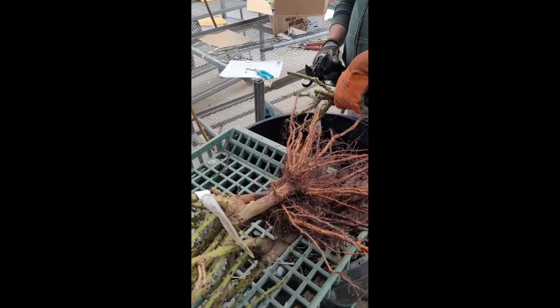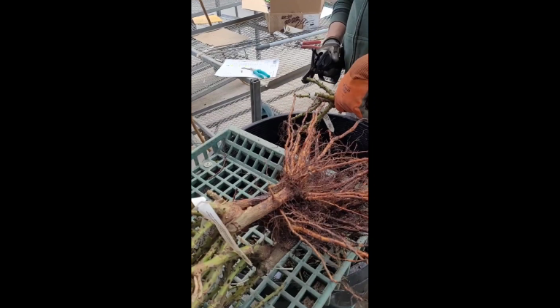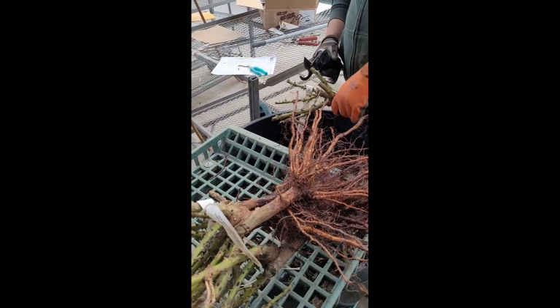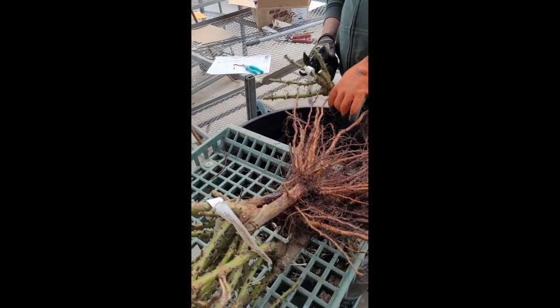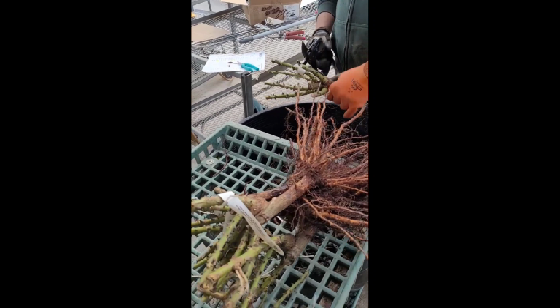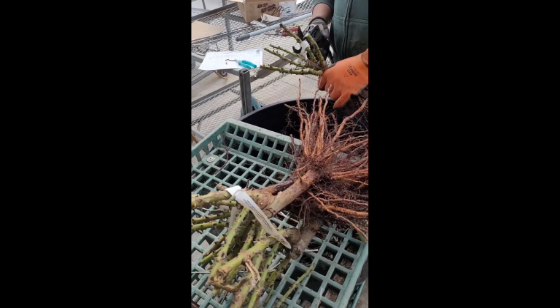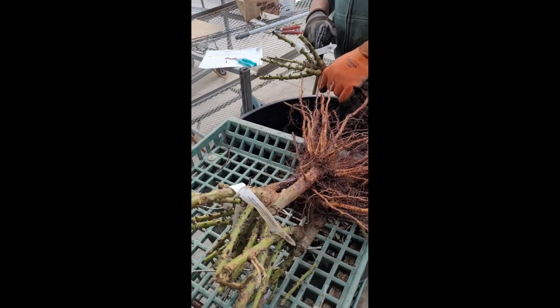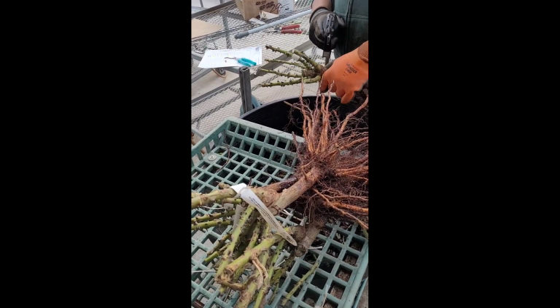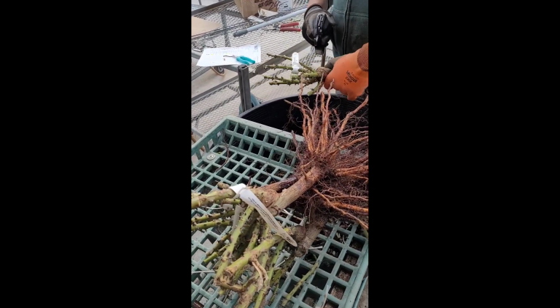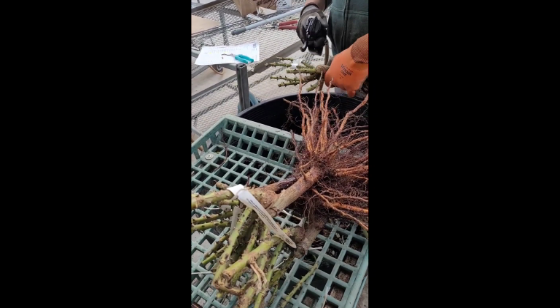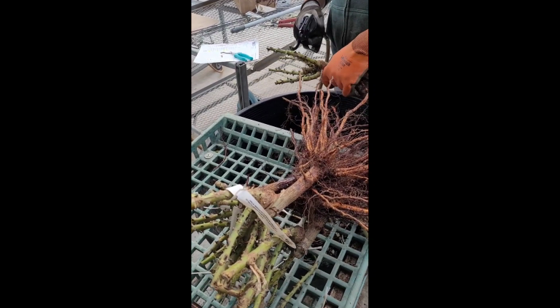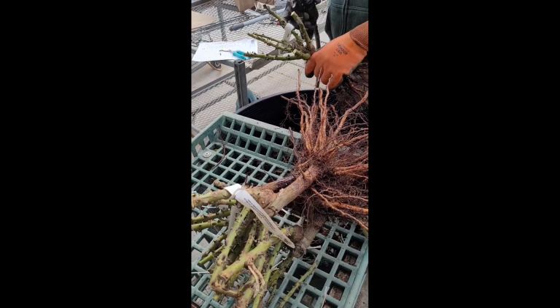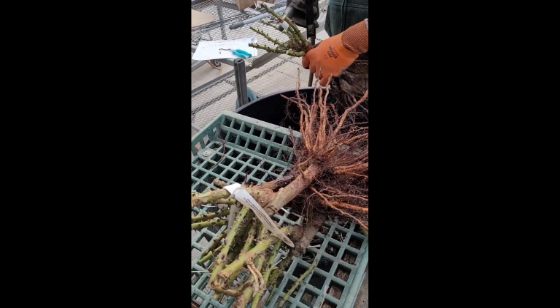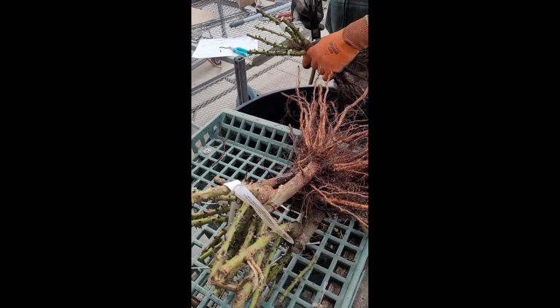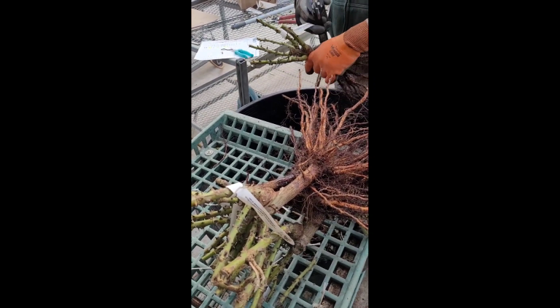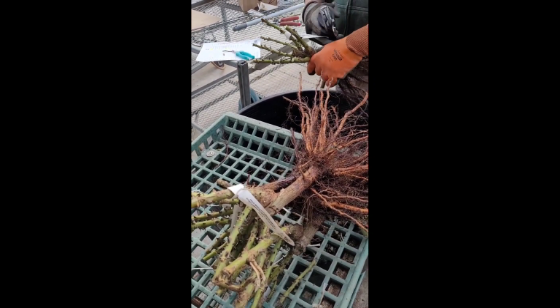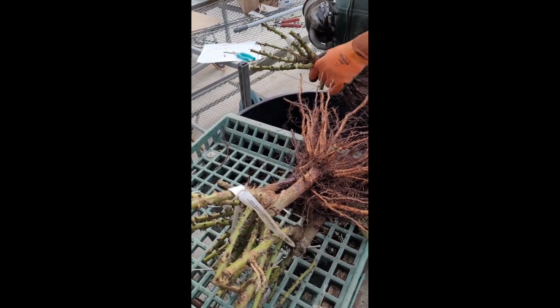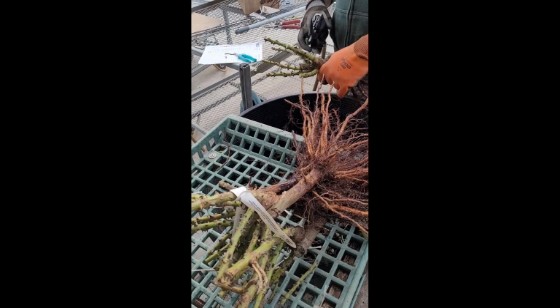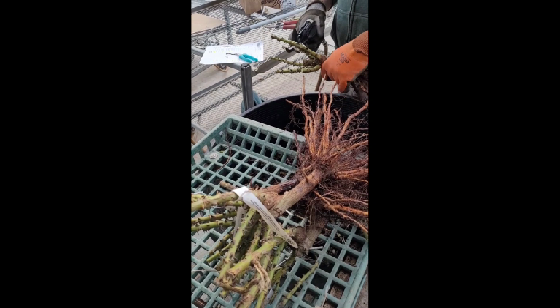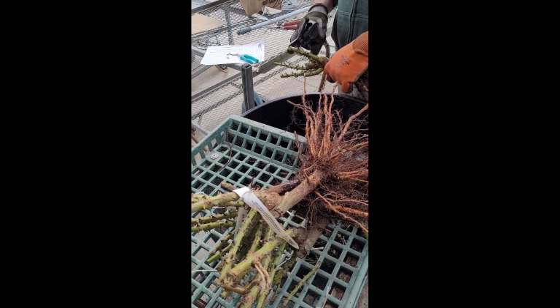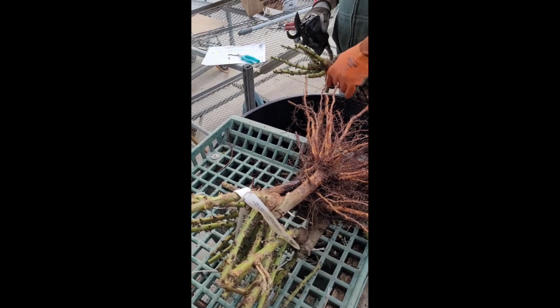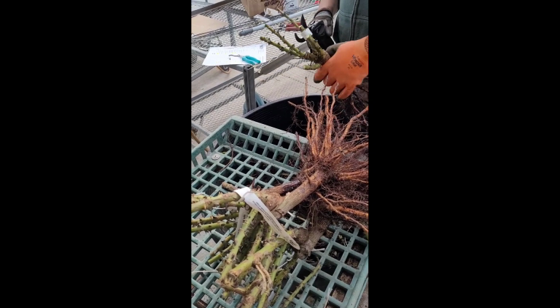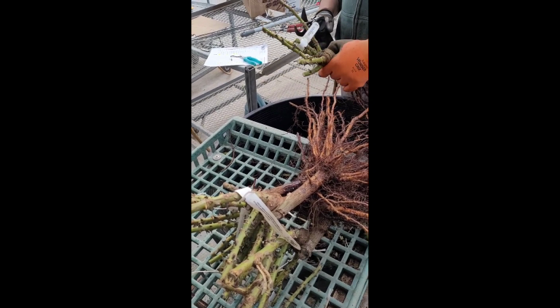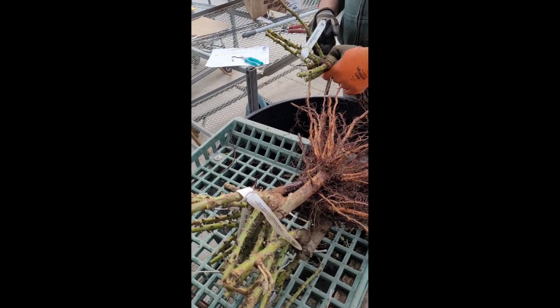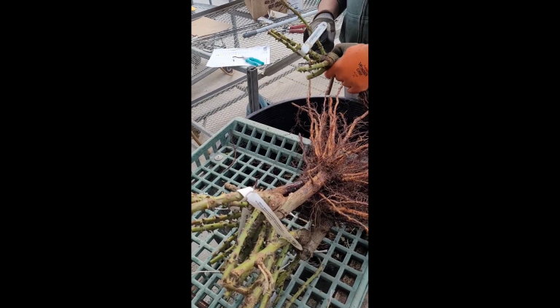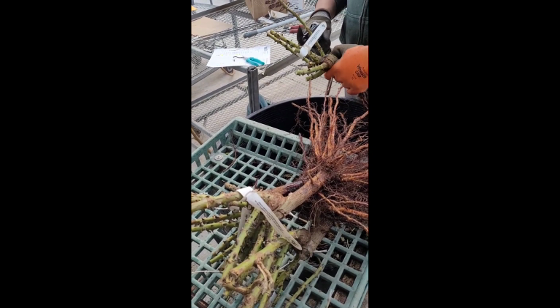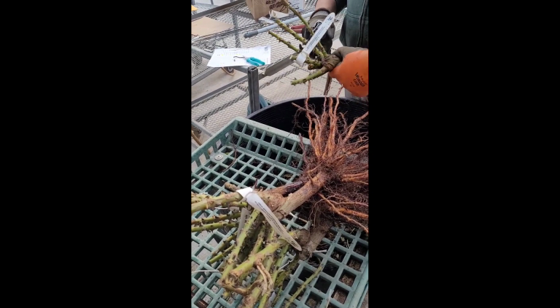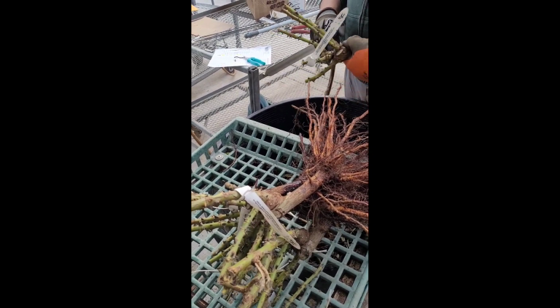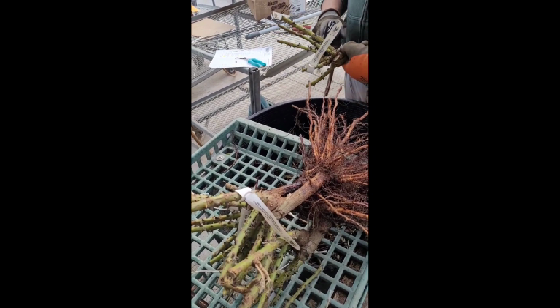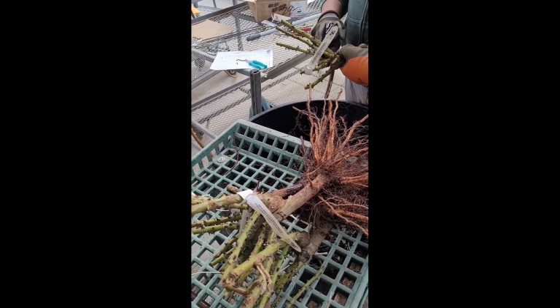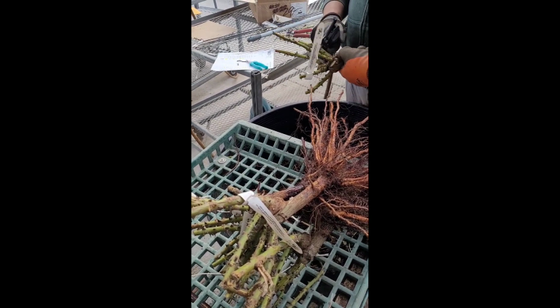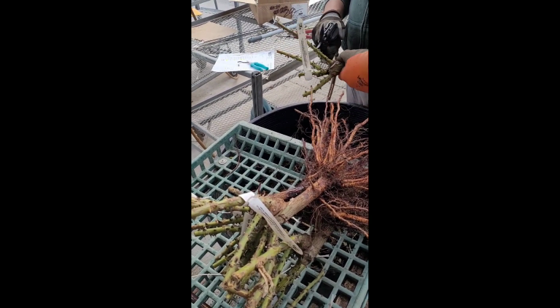Once the plant is well hydrated, they're taken out of the water, the roots are pruned, and in addition the stems will be pruned as well.